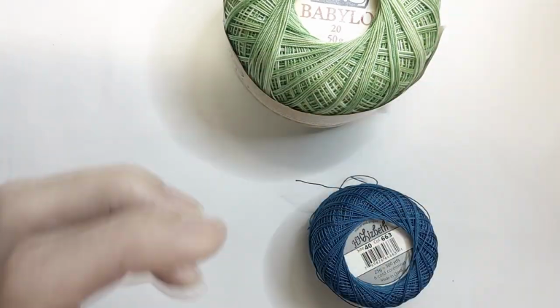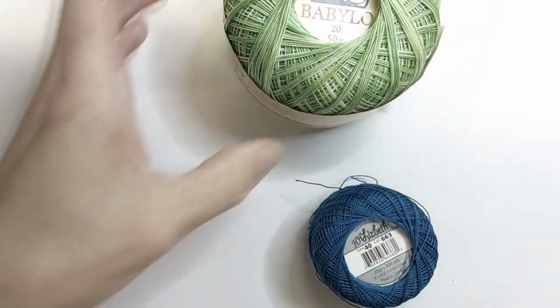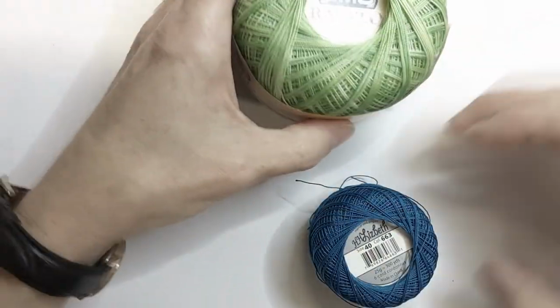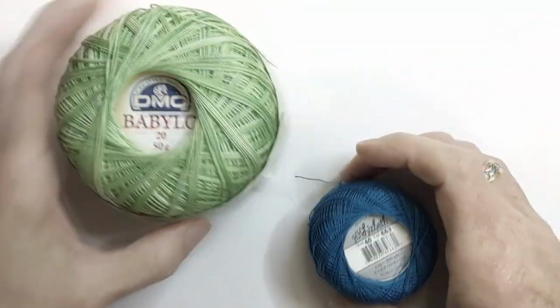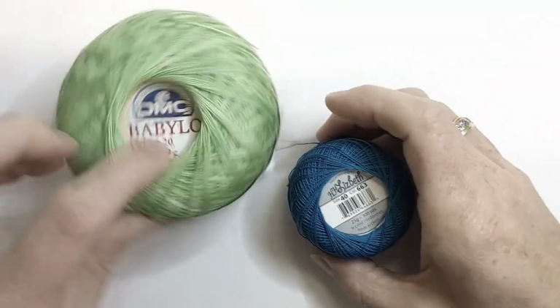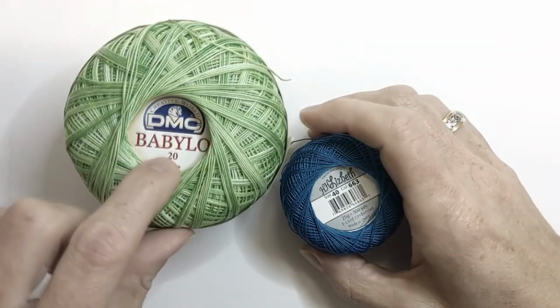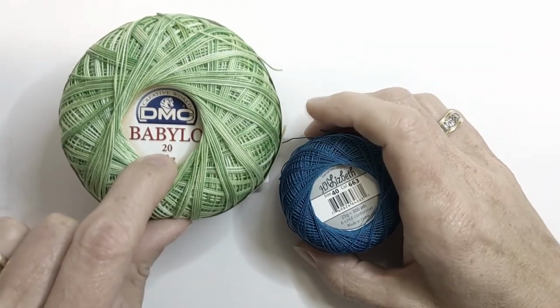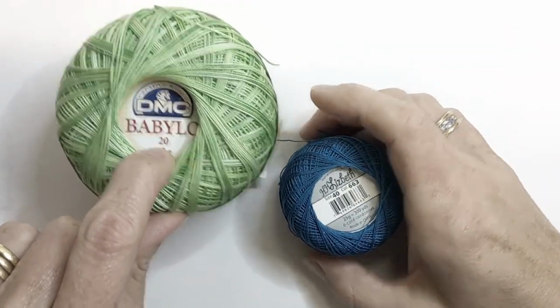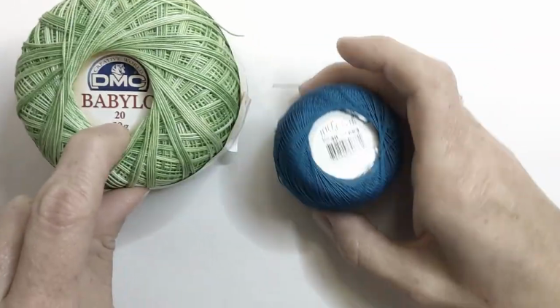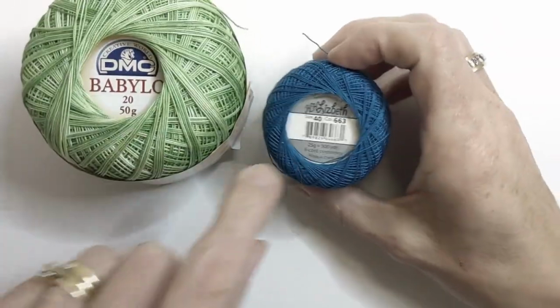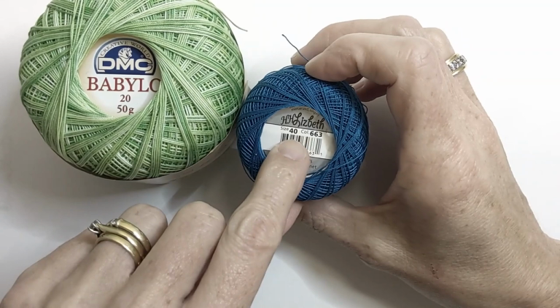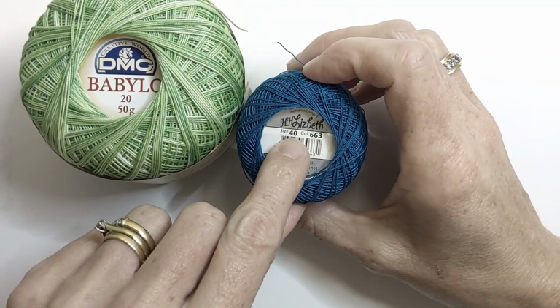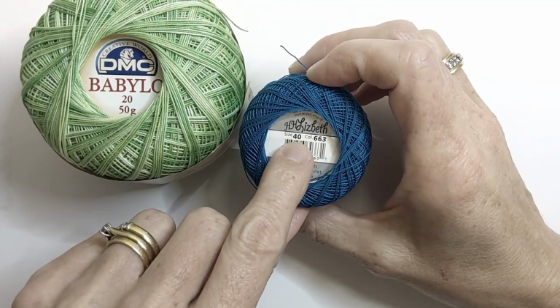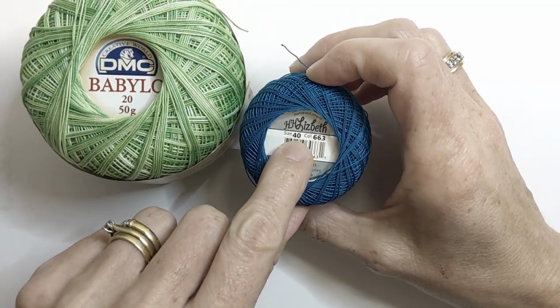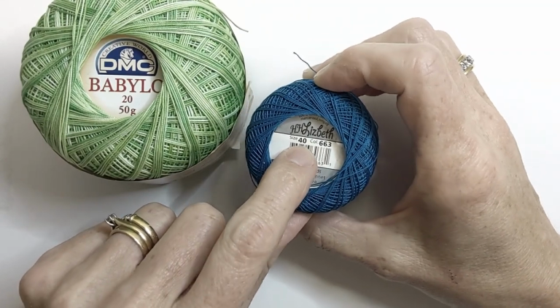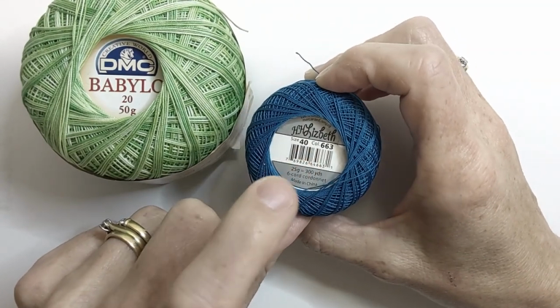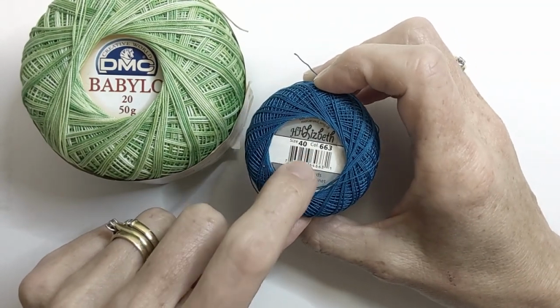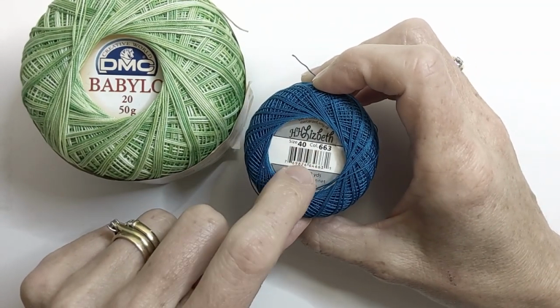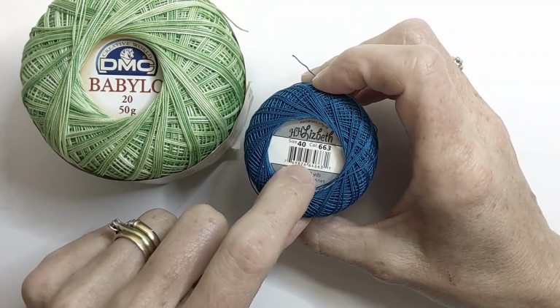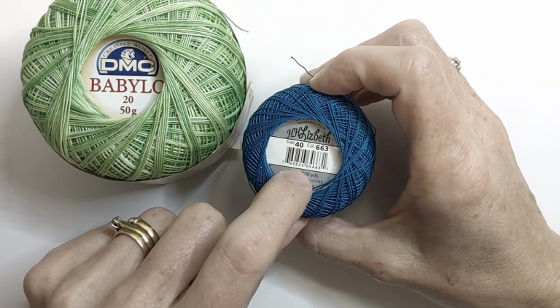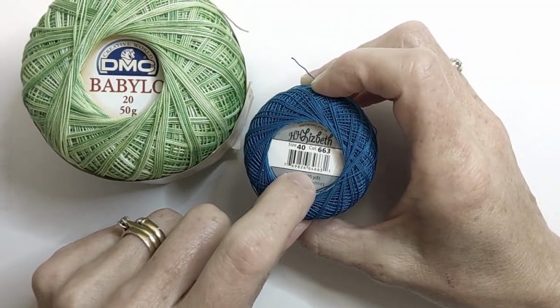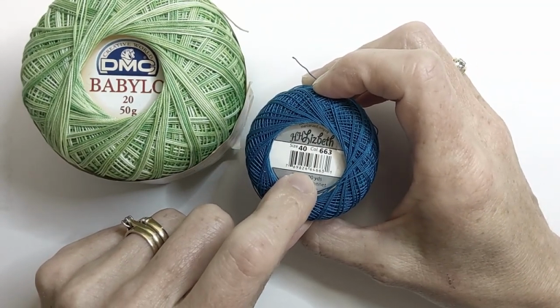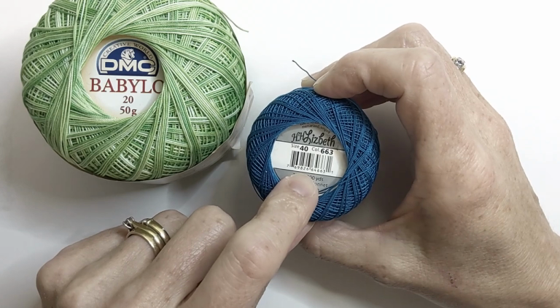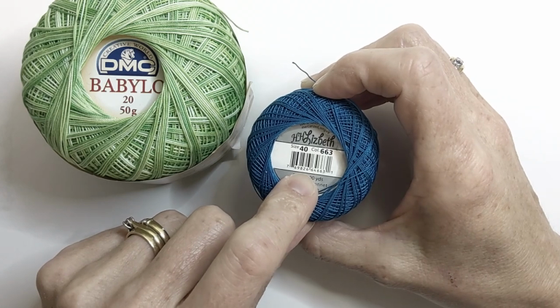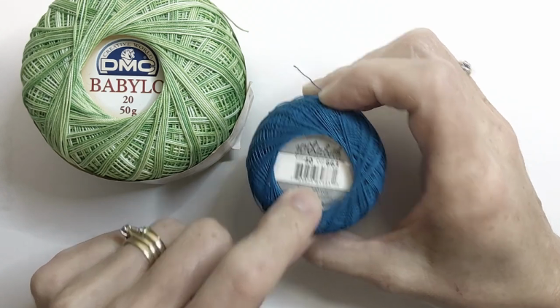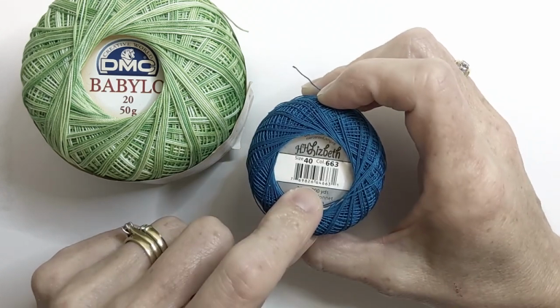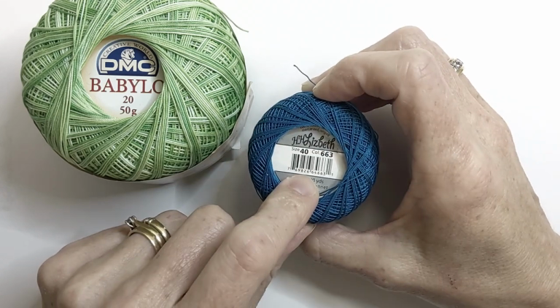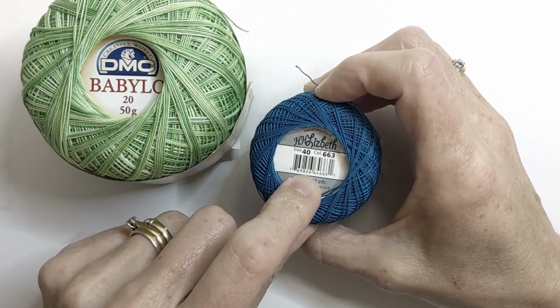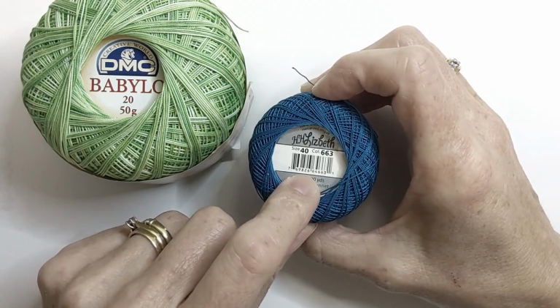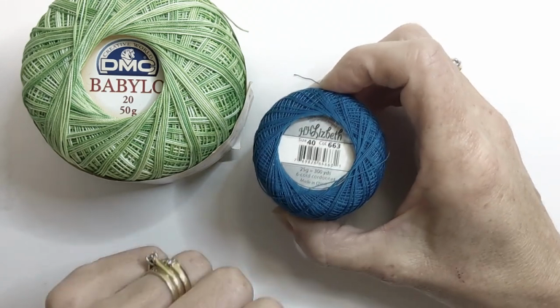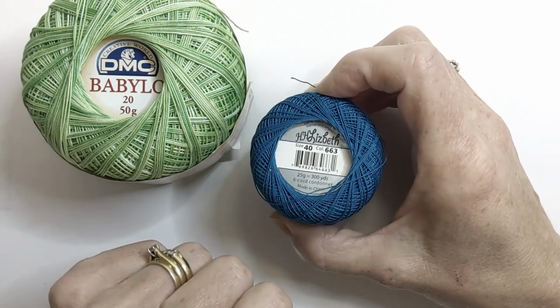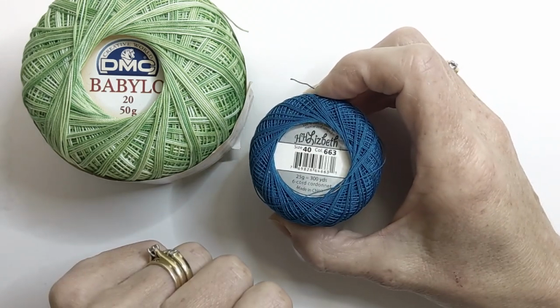This one is a size 20 and this is a size 40. The higher the number the finer your thread is going to be, and the size of the thread will determine the size of your finished project.